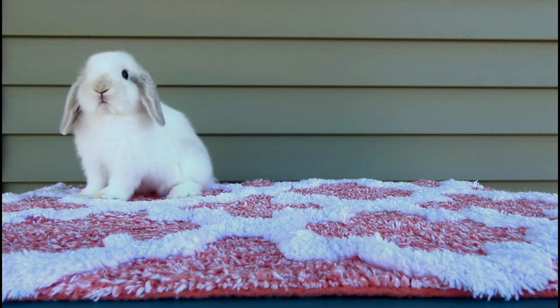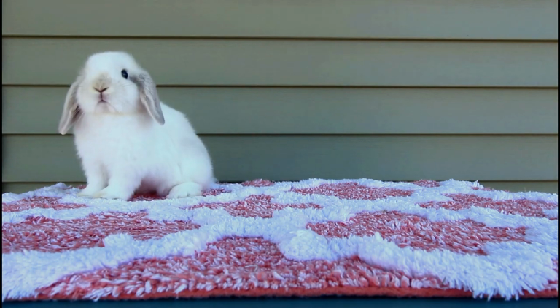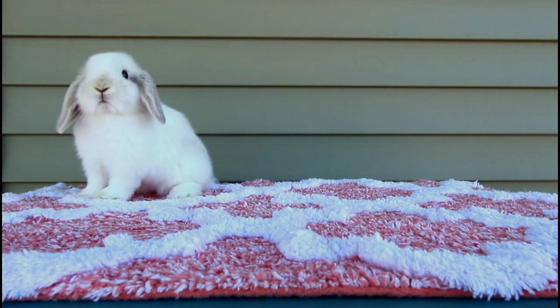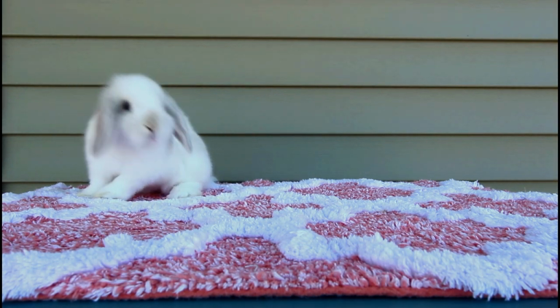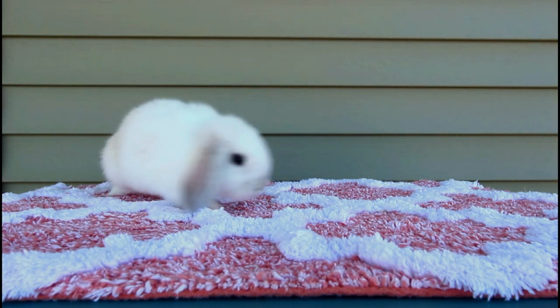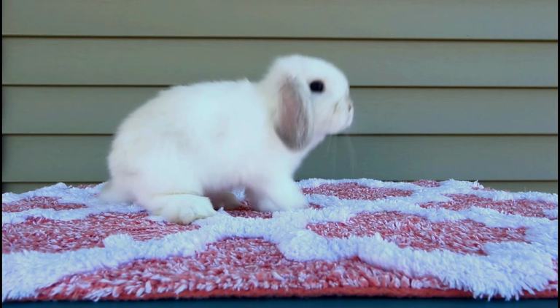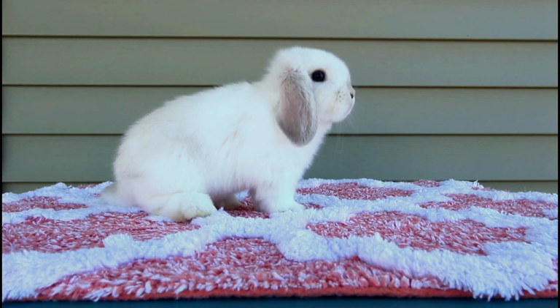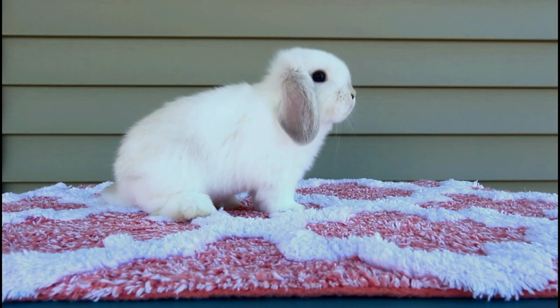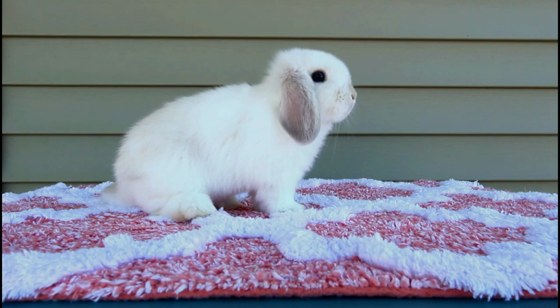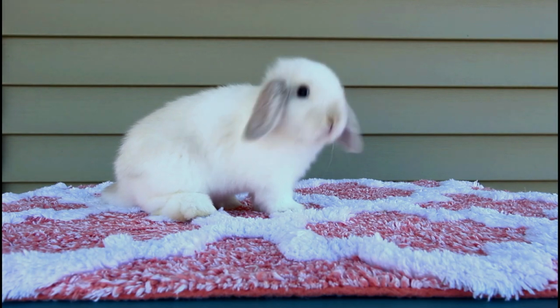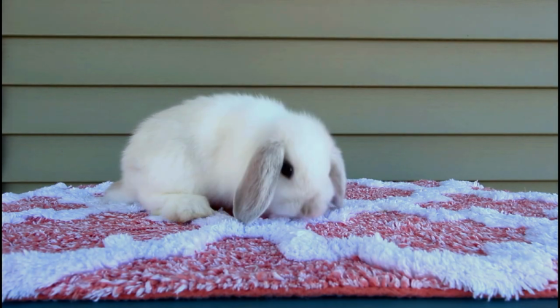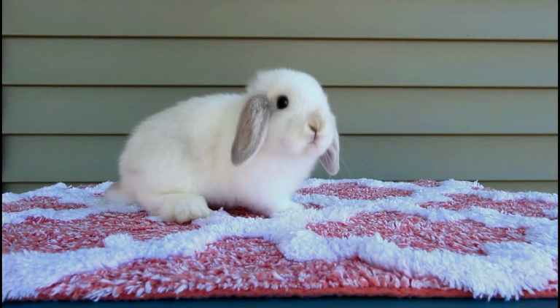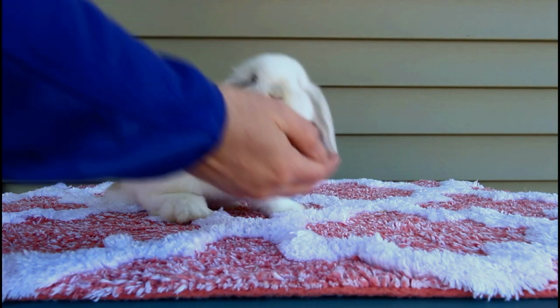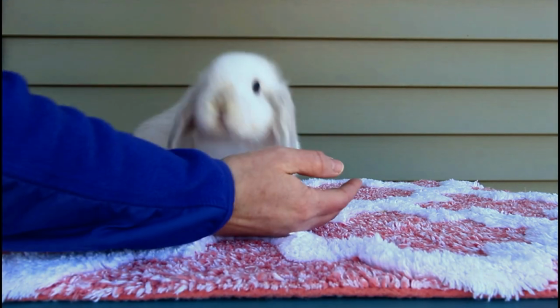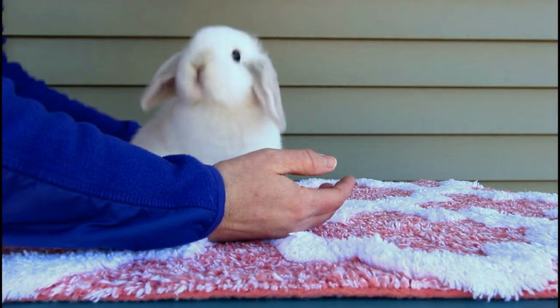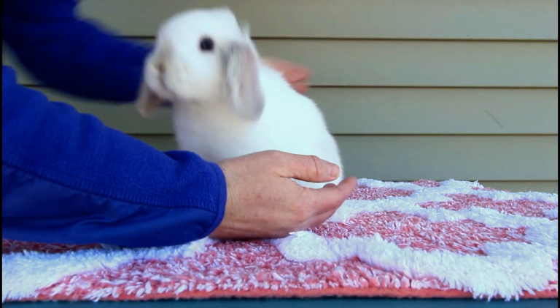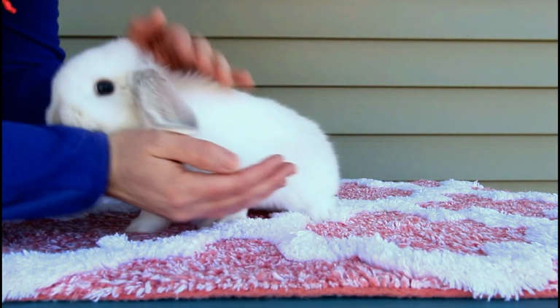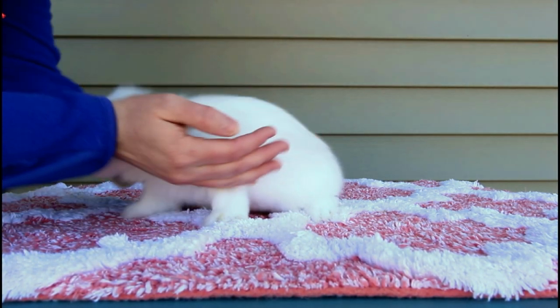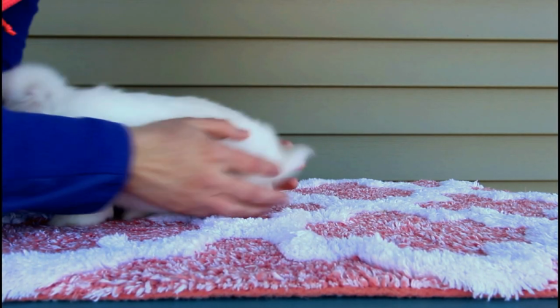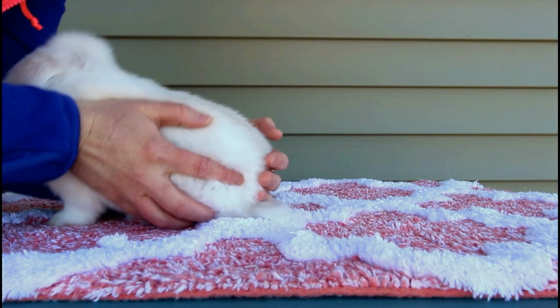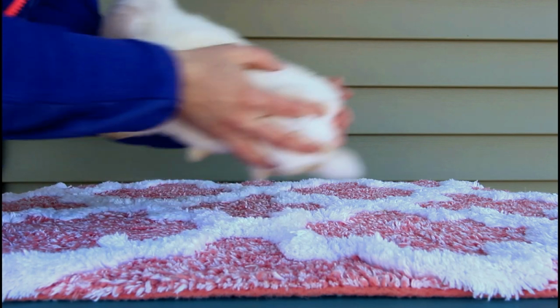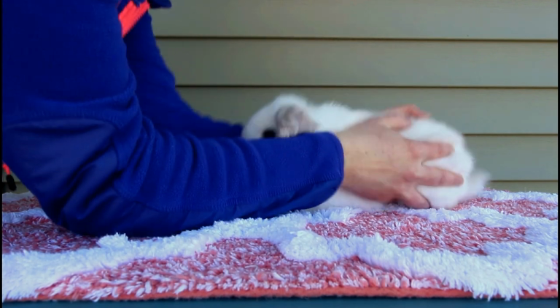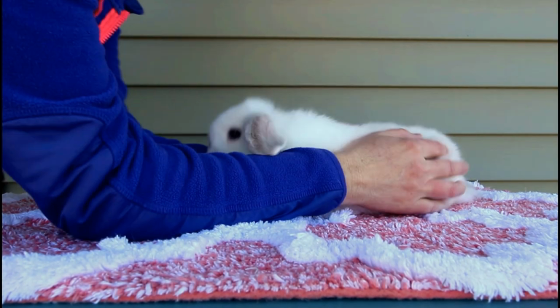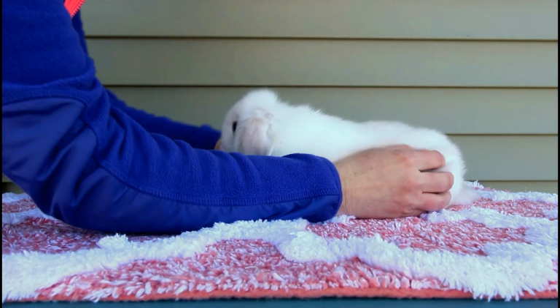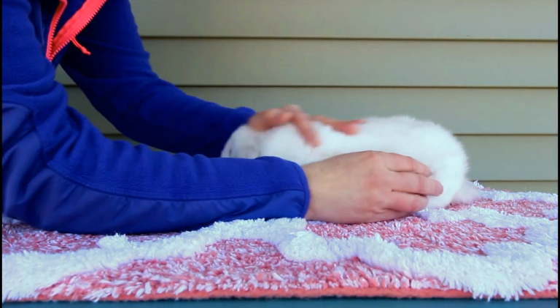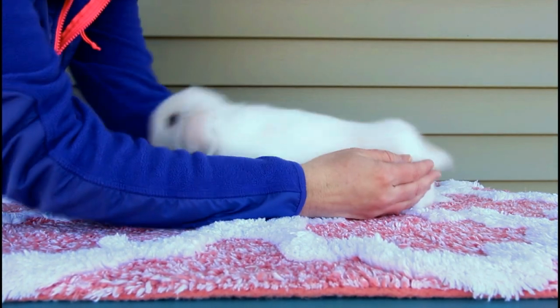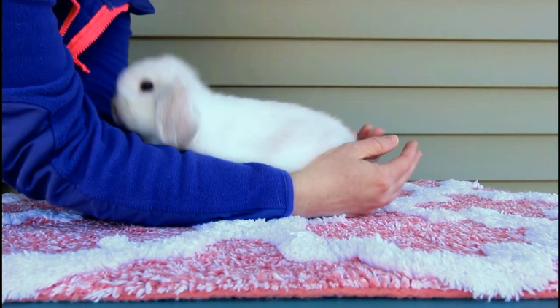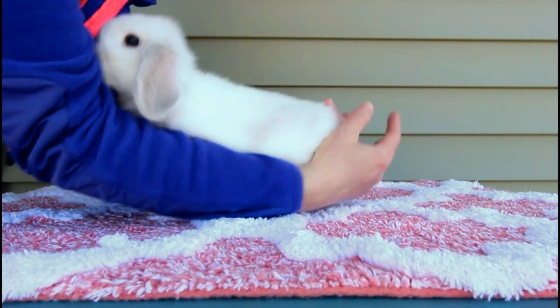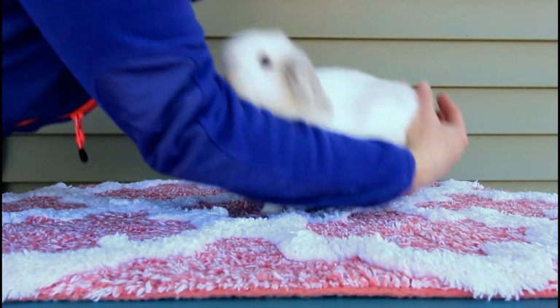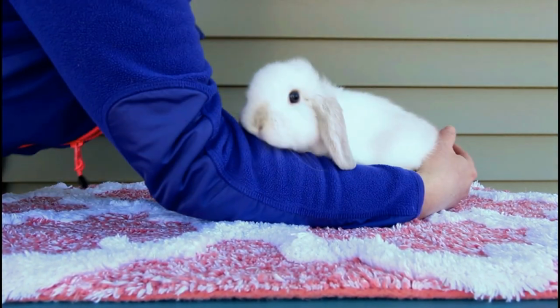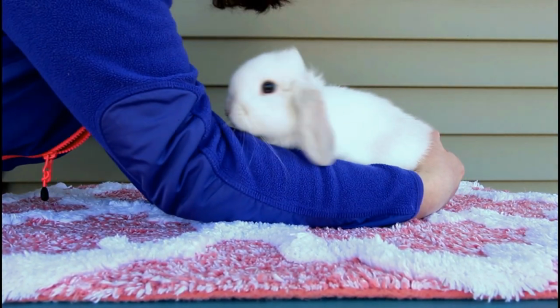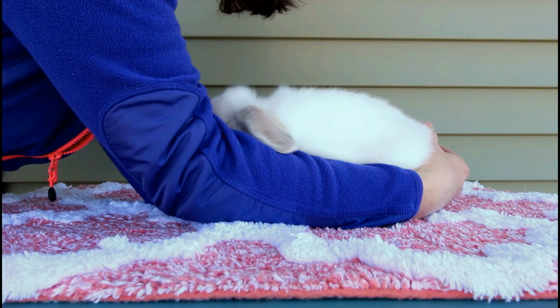Eight weeks is a general rule of thumb, but sometimes it's better to wait until they're nine, ten, eleven, or even twelve weeks old. Regardless of age, make sure the bunny has been weaned and is doing well before you take it home.